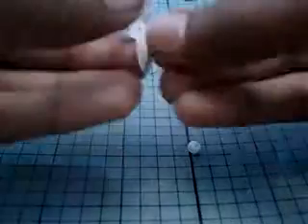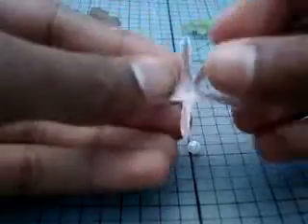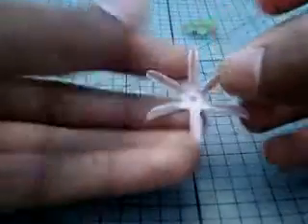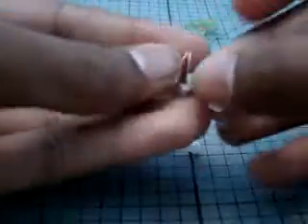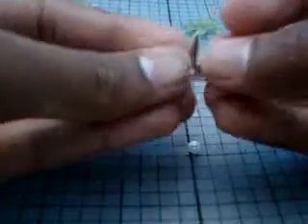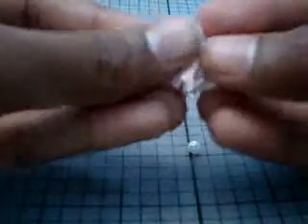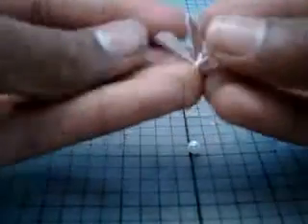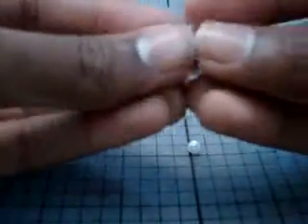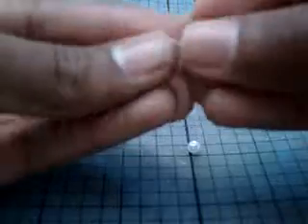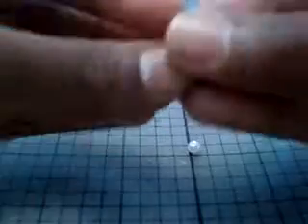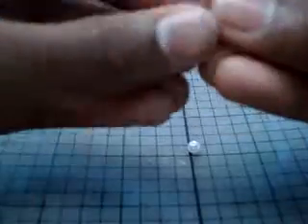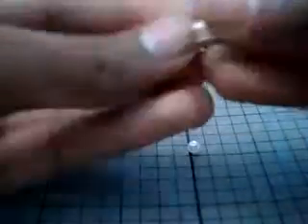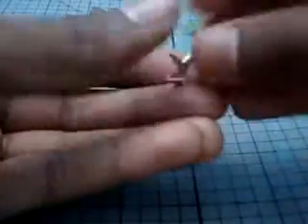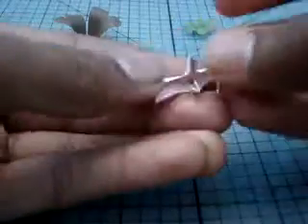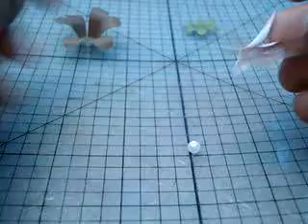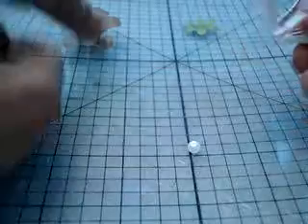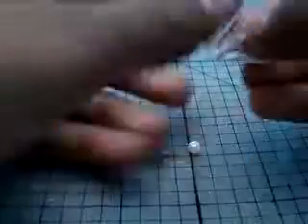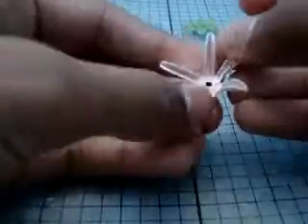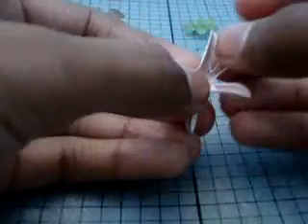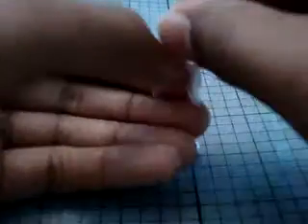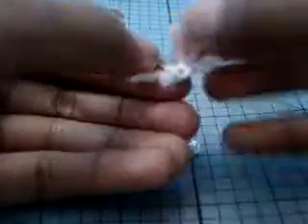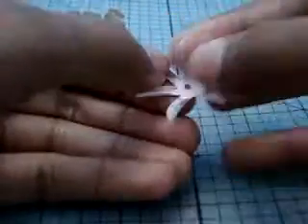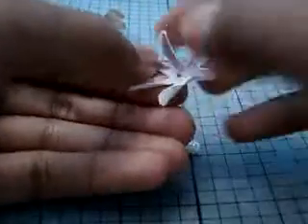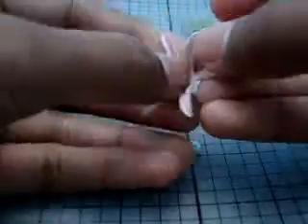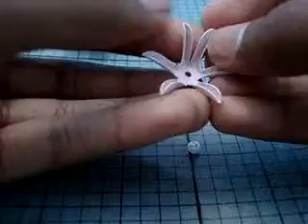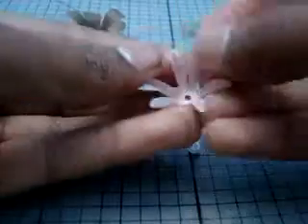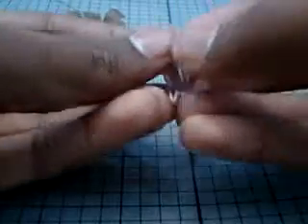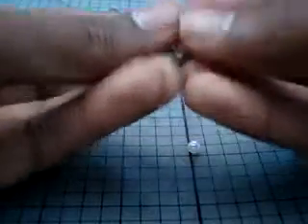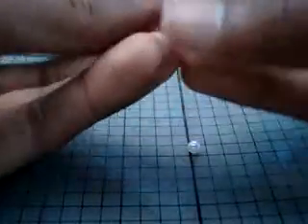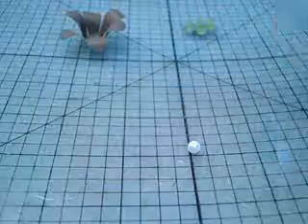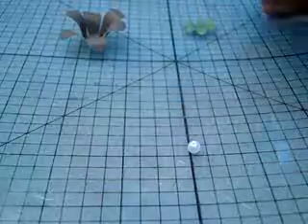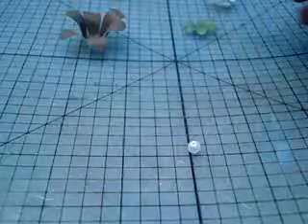And then, with this one I forgot — you're going to go ahead and fold these up as well, just like how you did this one. I kind of just bunch it all in there together.